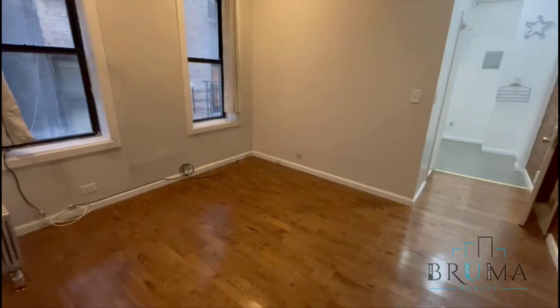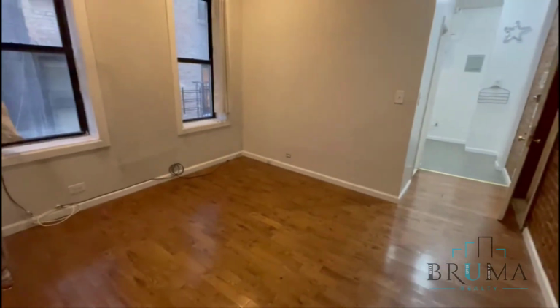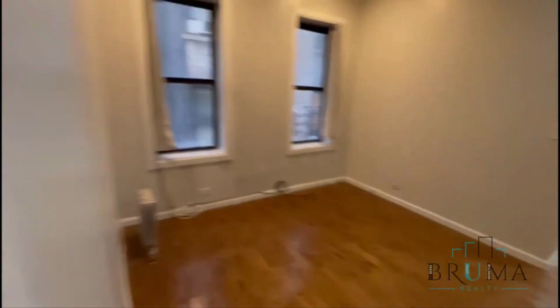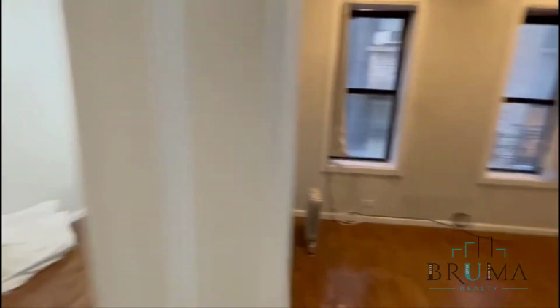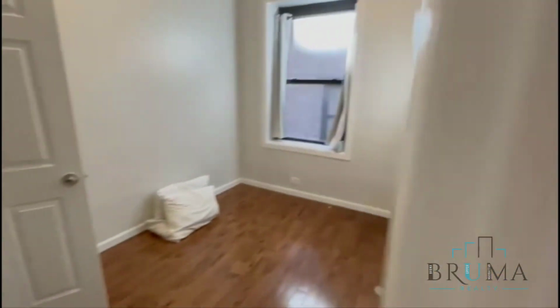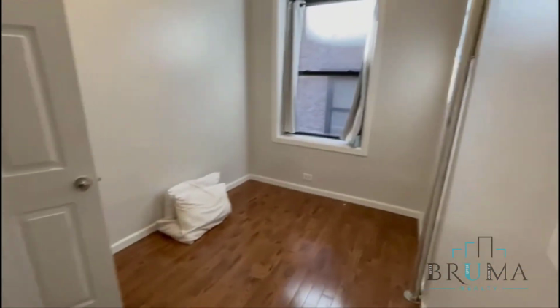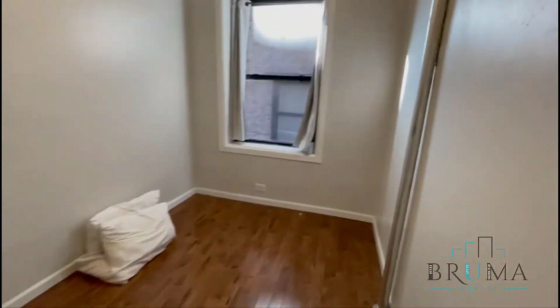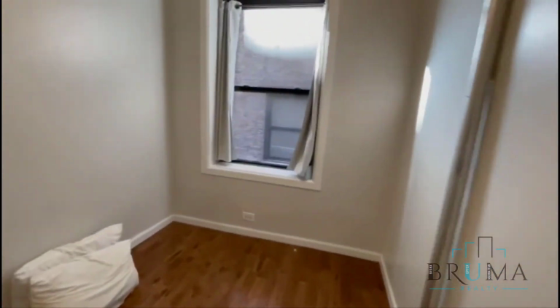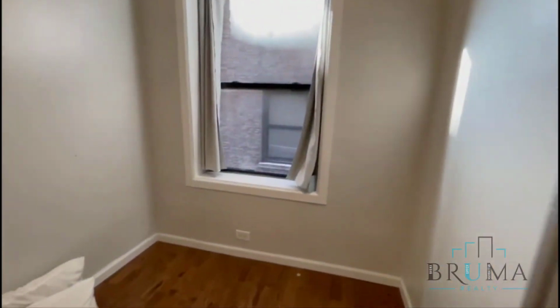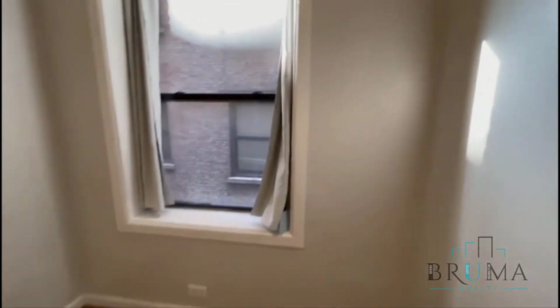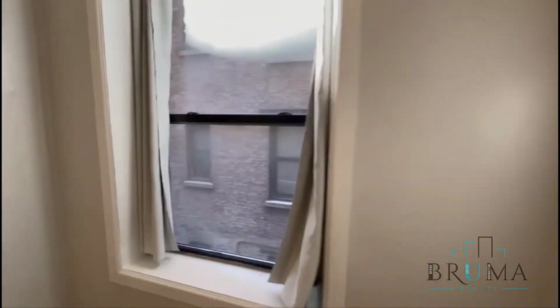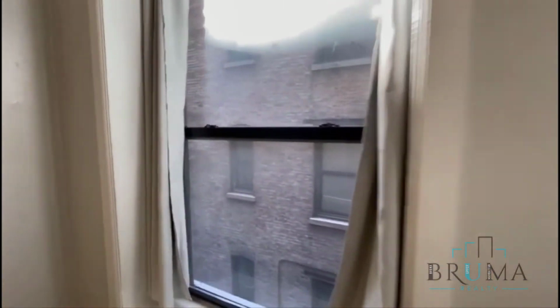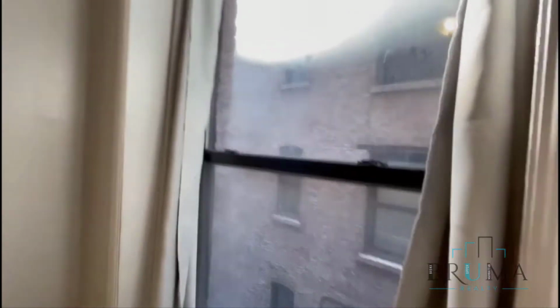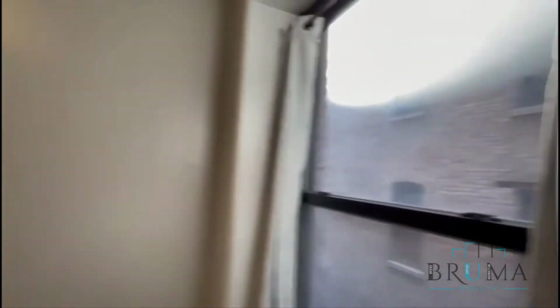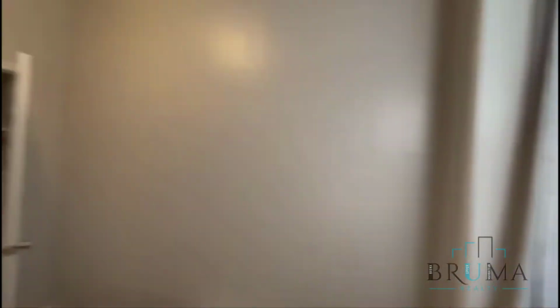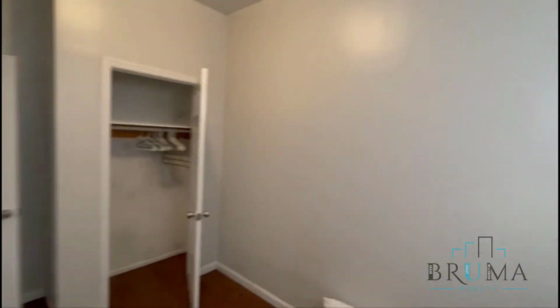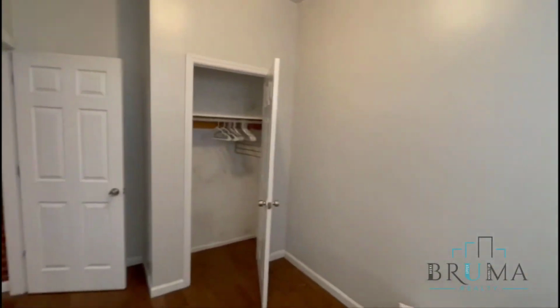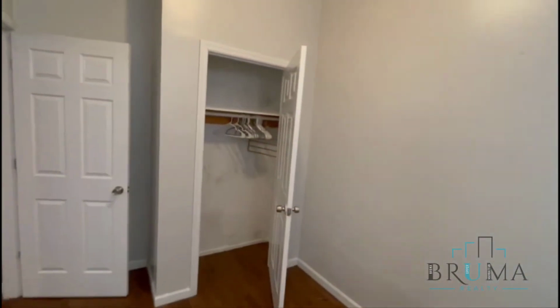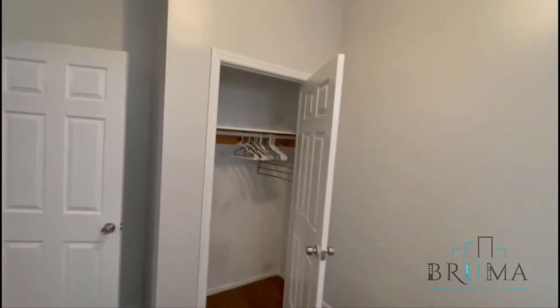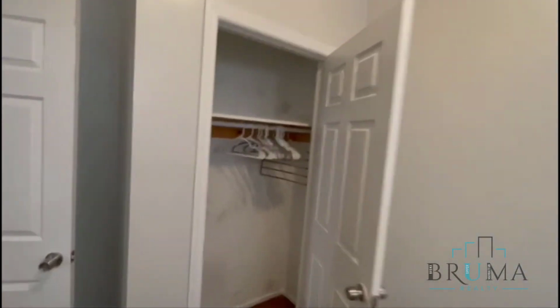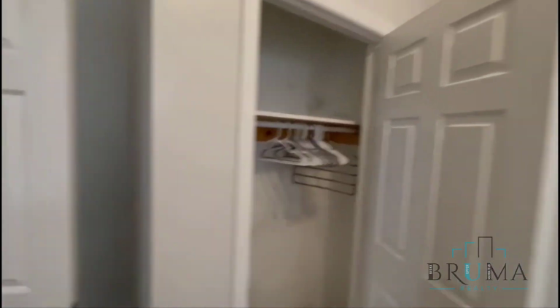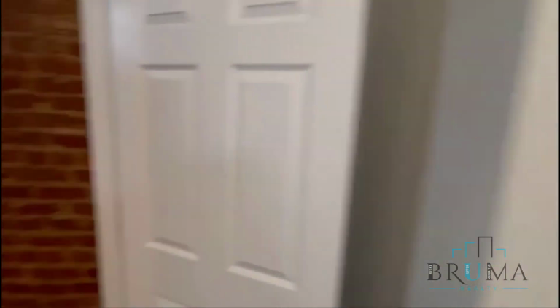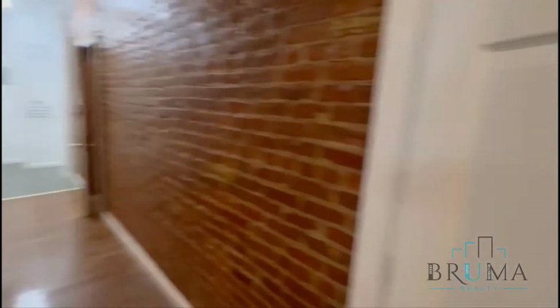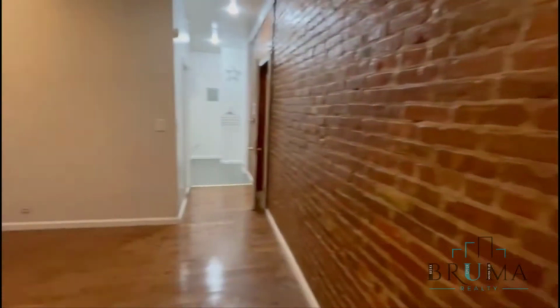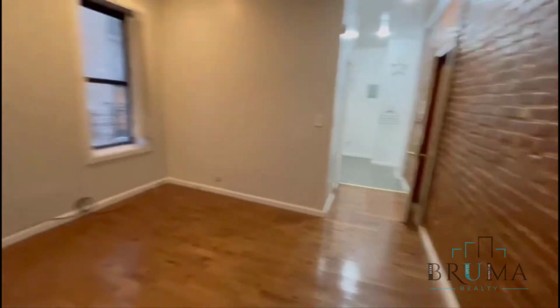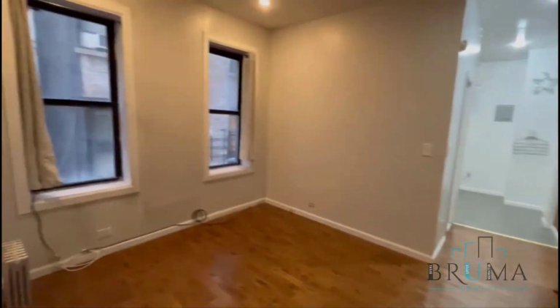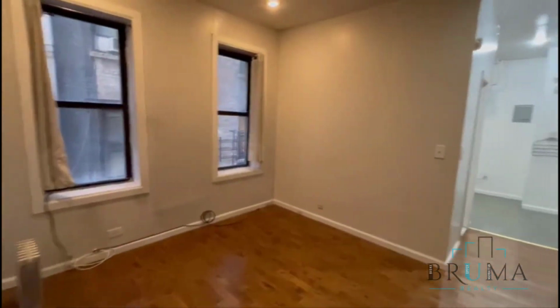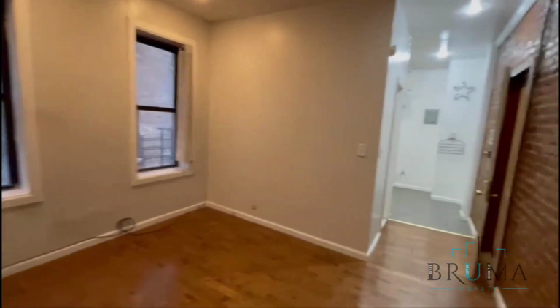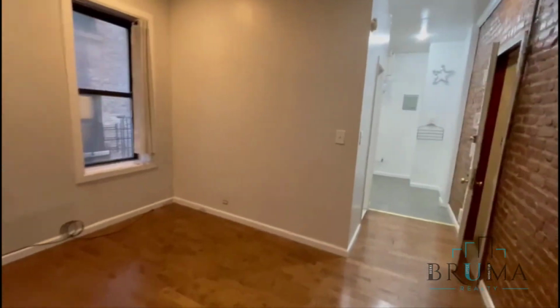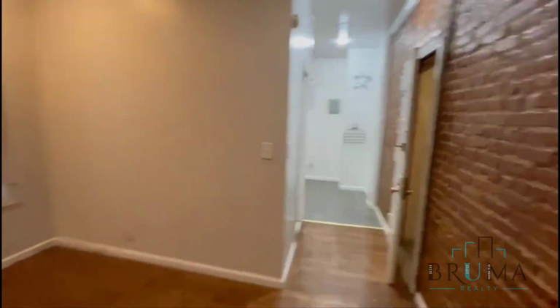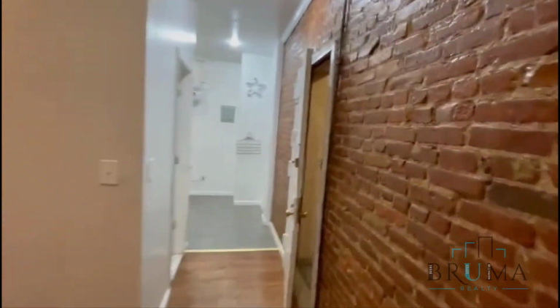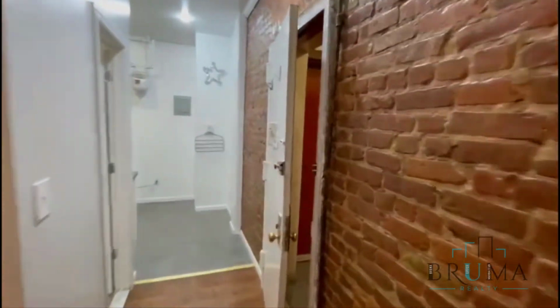And this is your bedroom. You can fit a queen size in here and you've got a closet. Thanks so much.